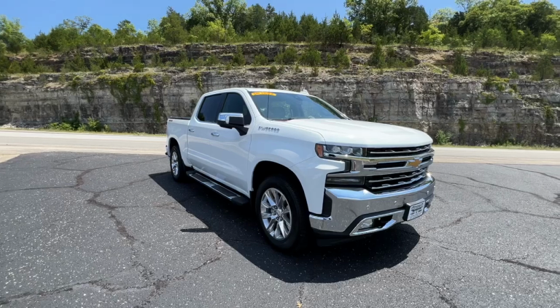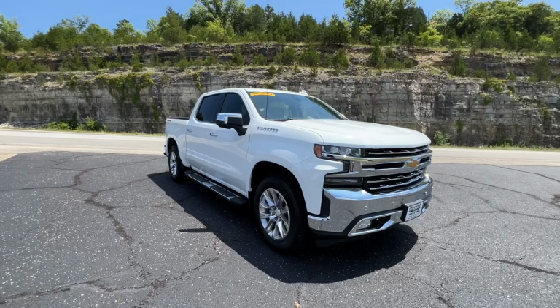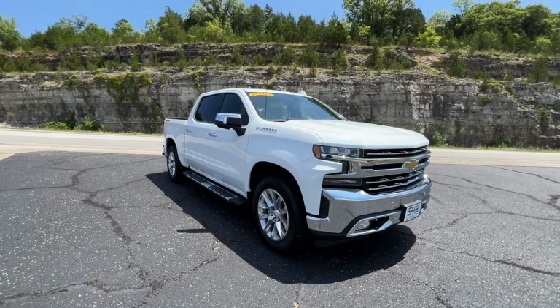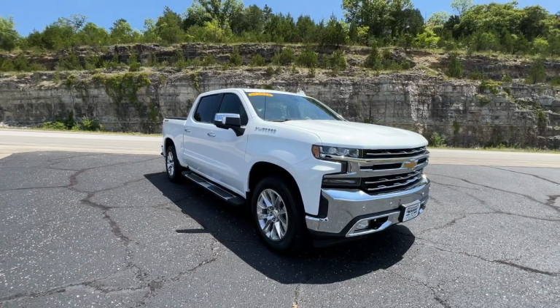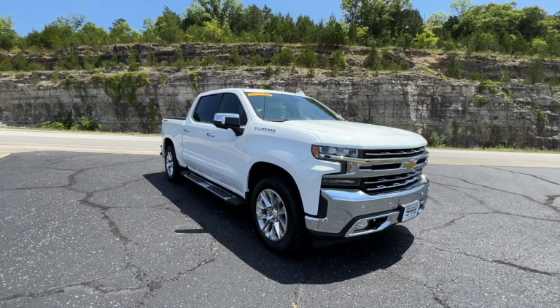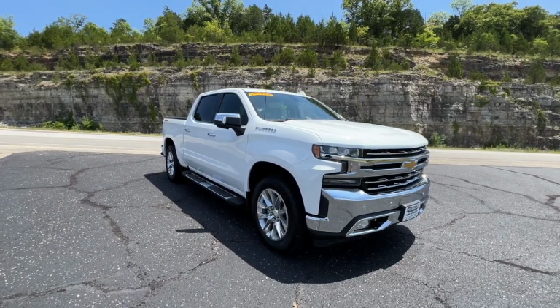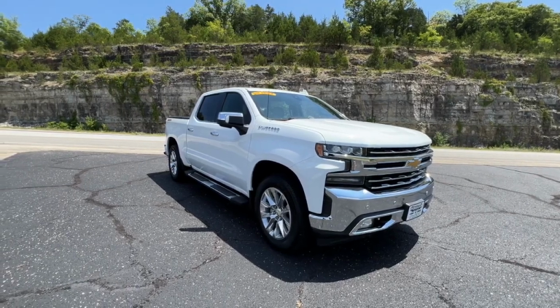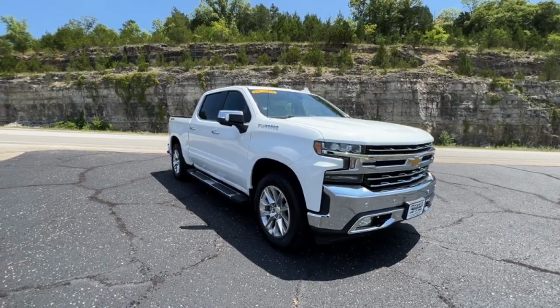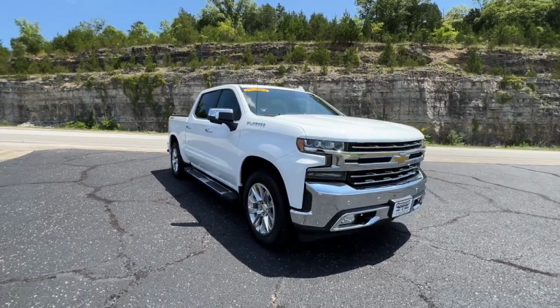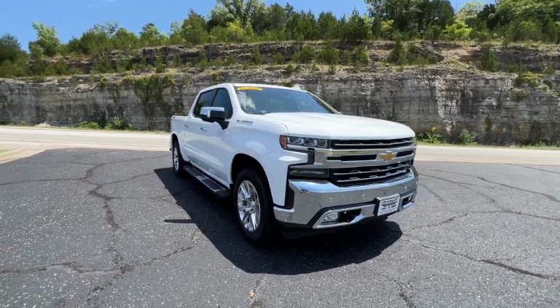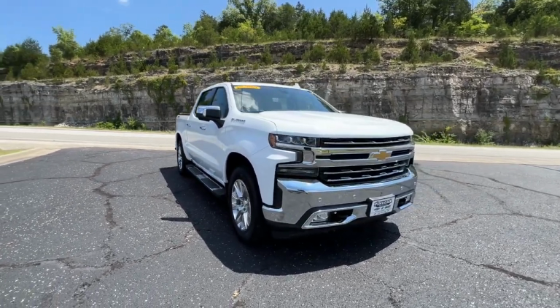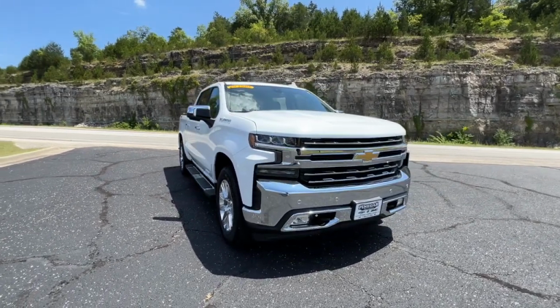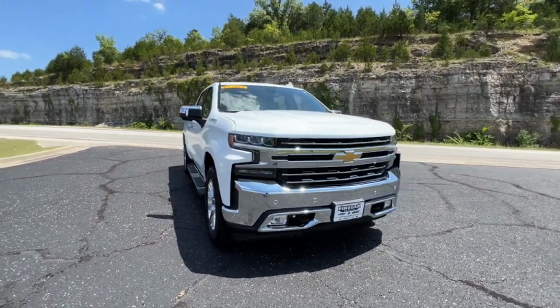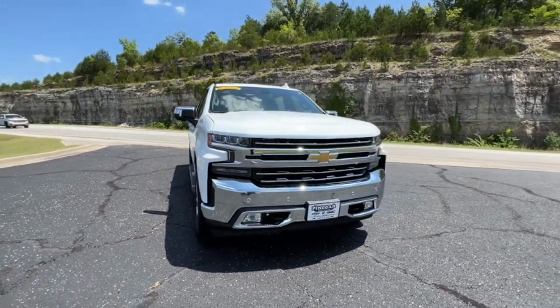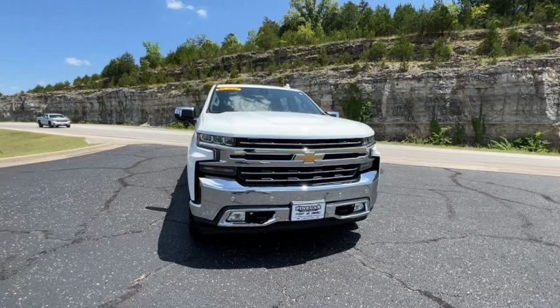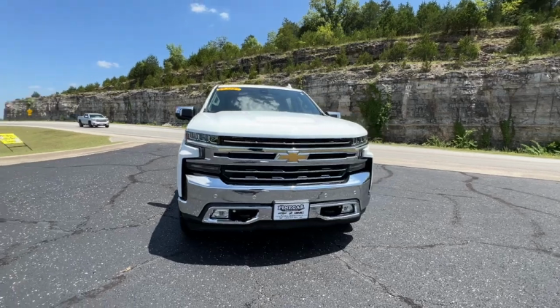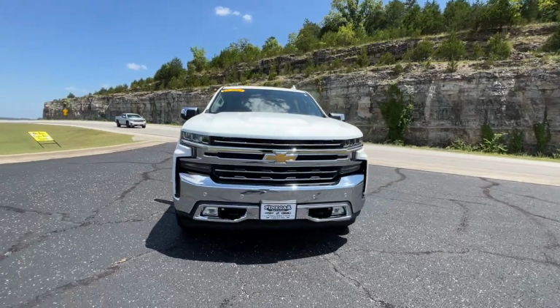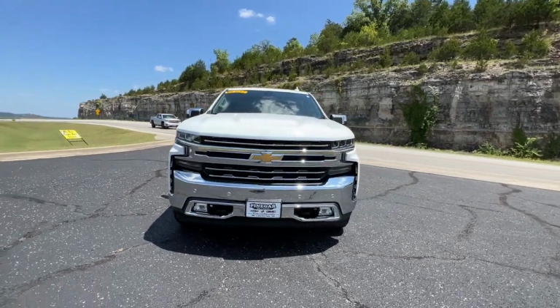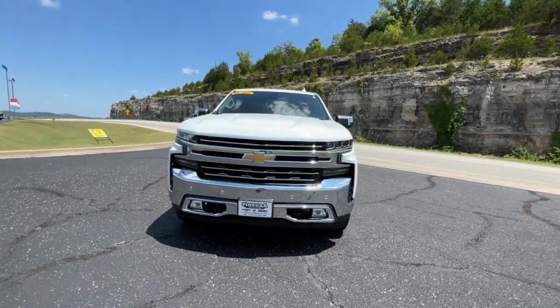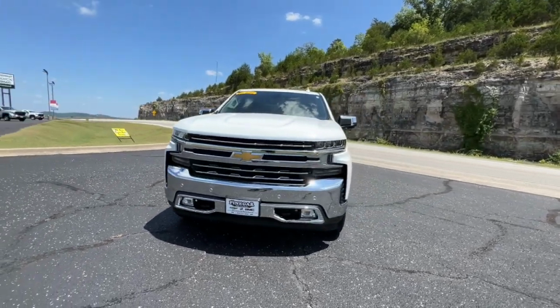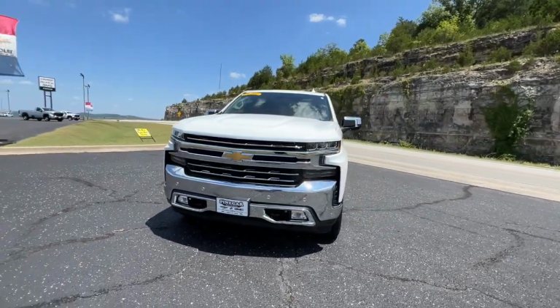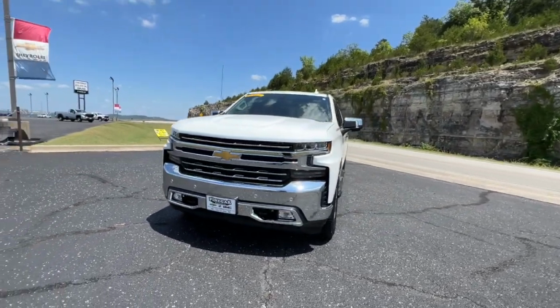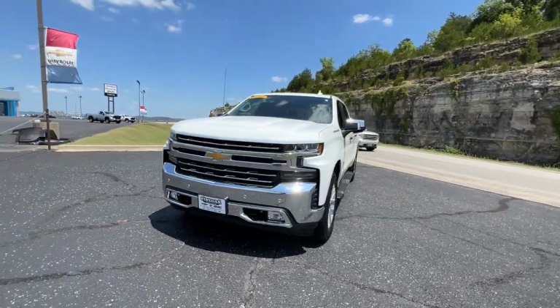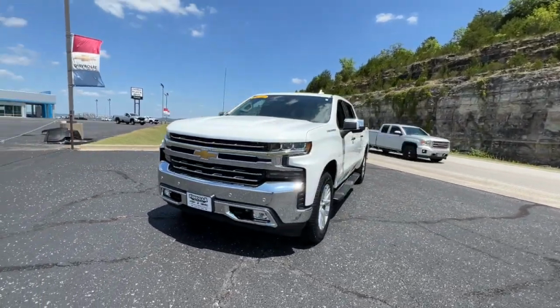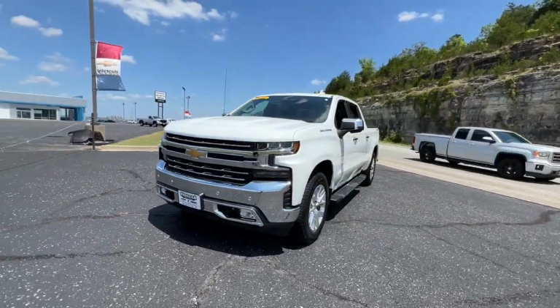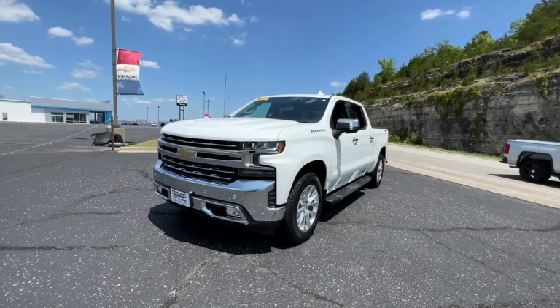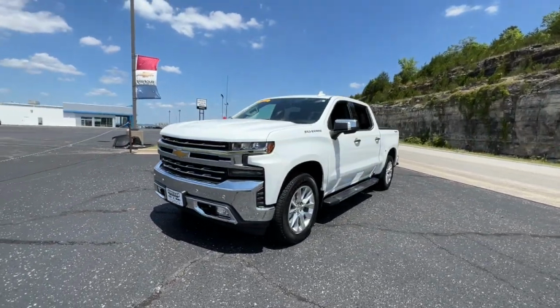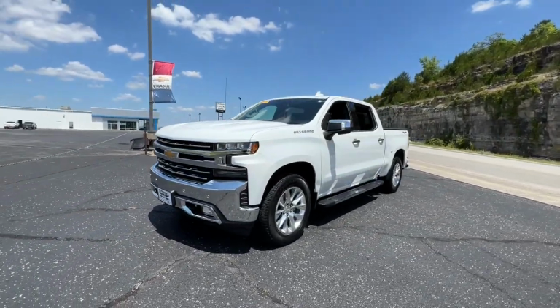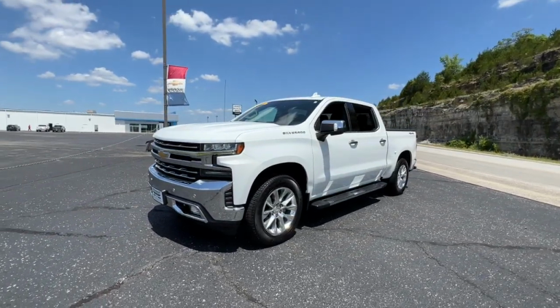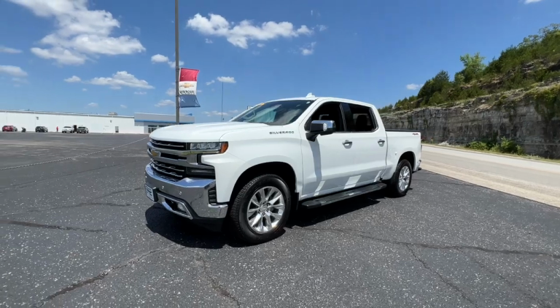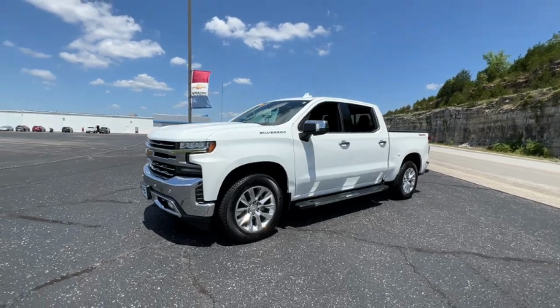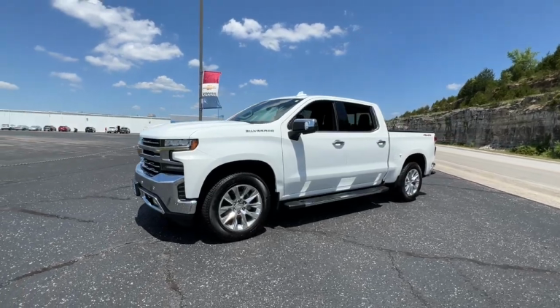You'll have love at first sight with the 2019 Chevrolet Silverado 1500. This vehicle is an outstanding buy with fewer than 45,000 miles on the odometer.